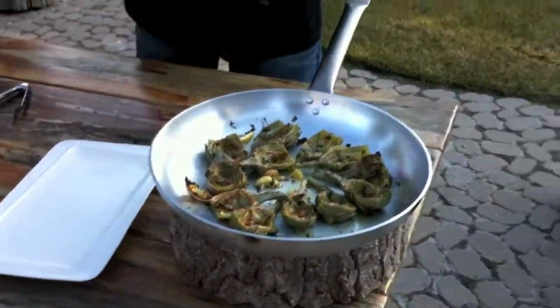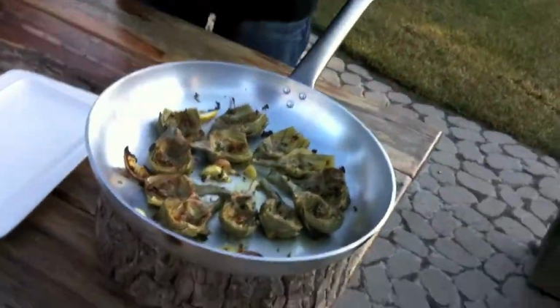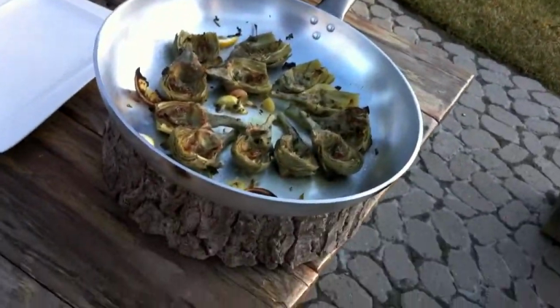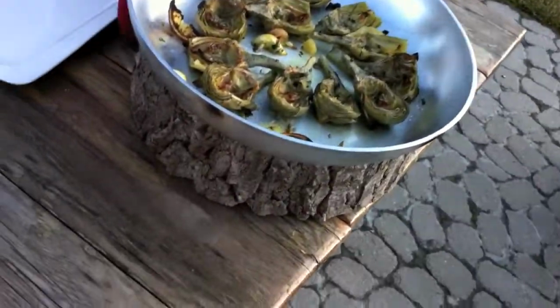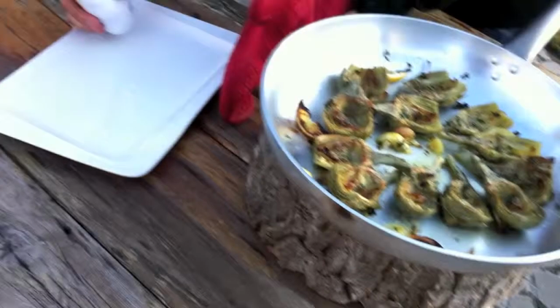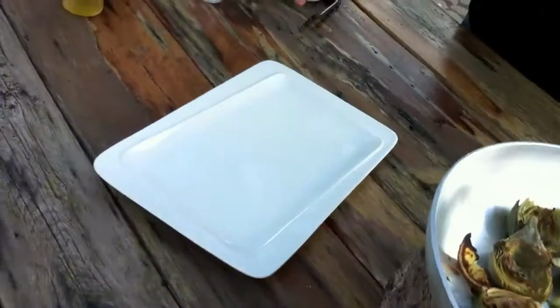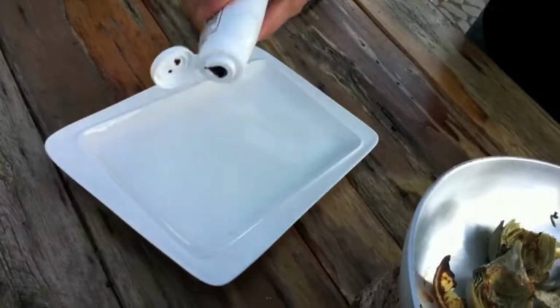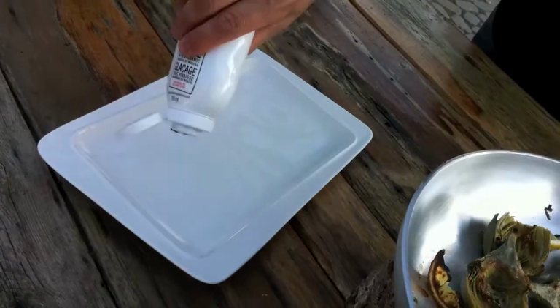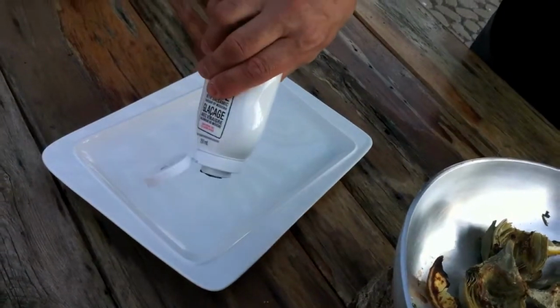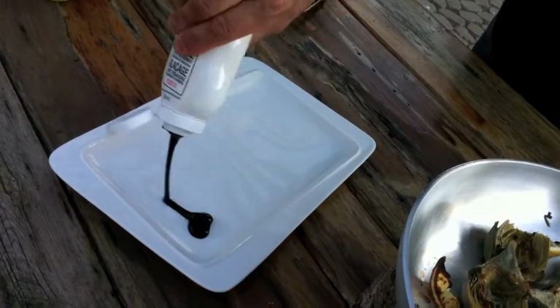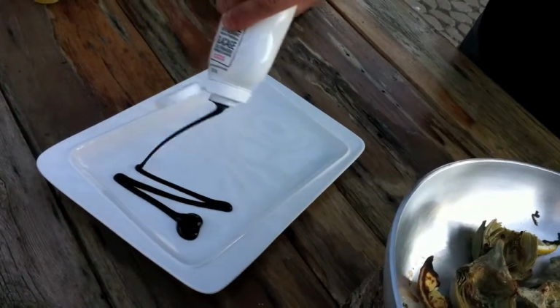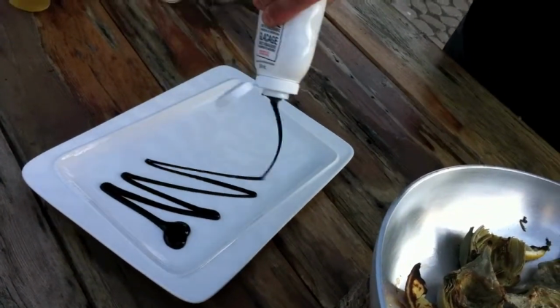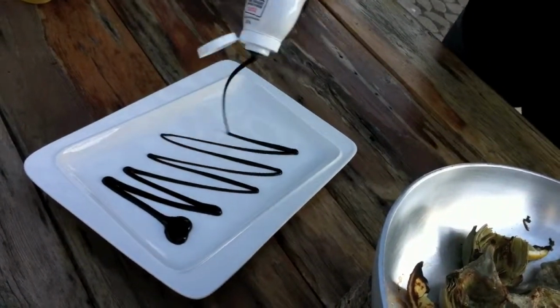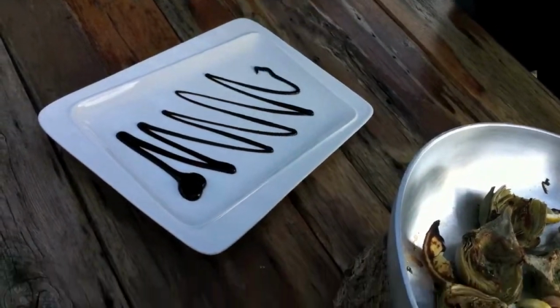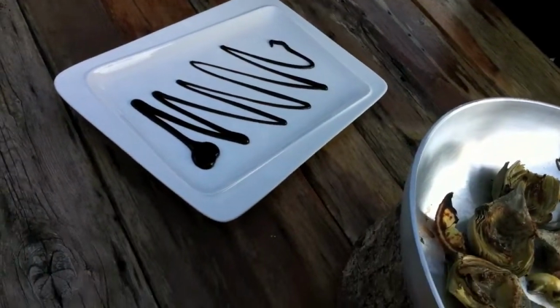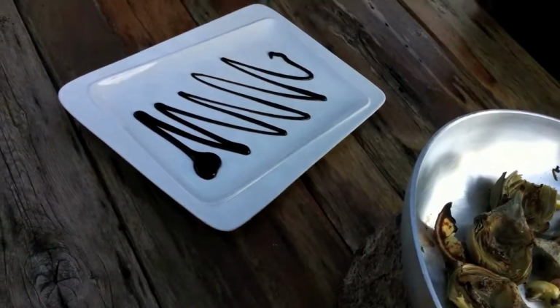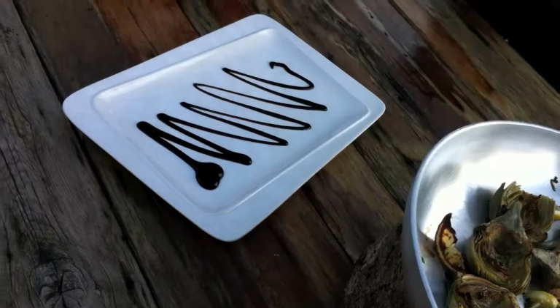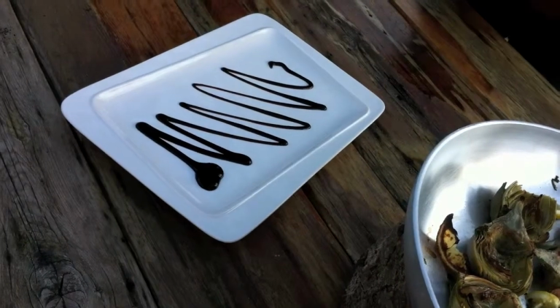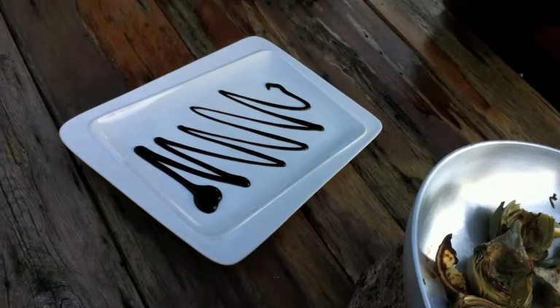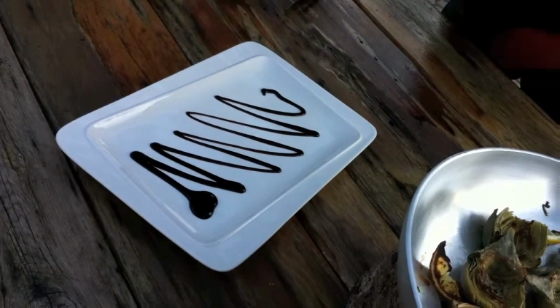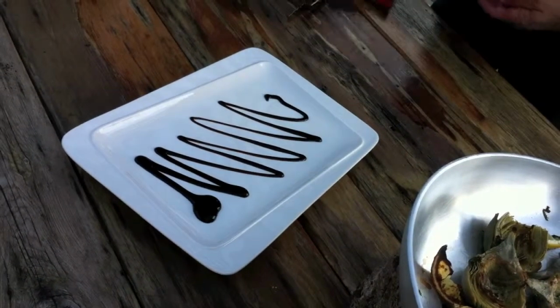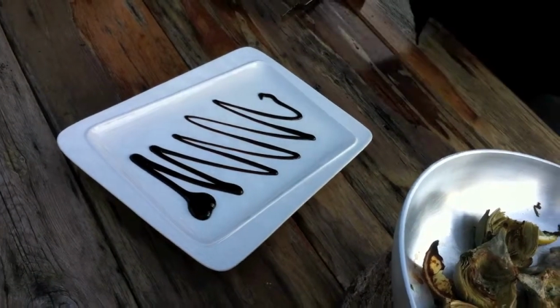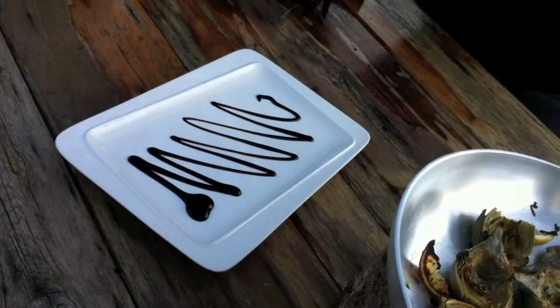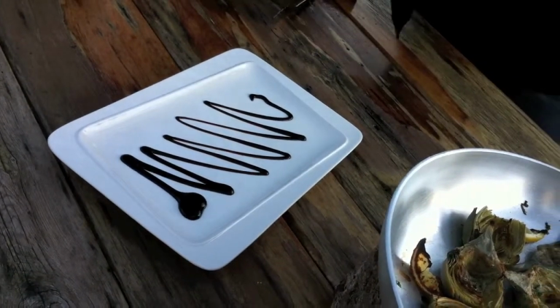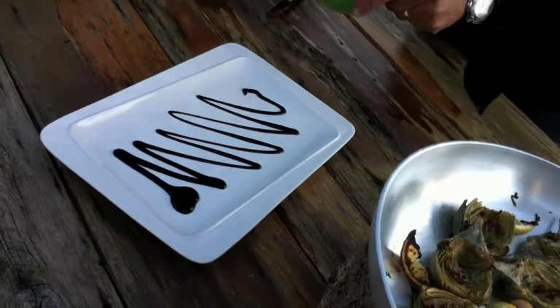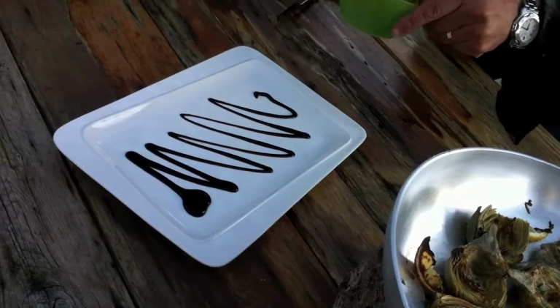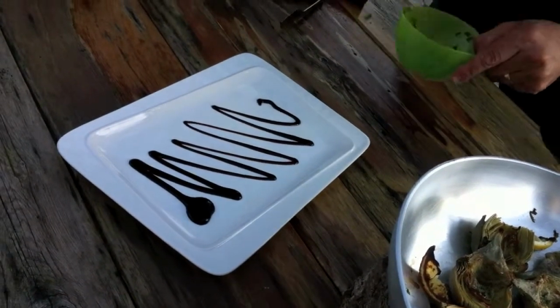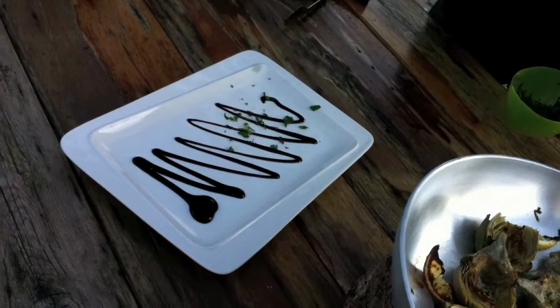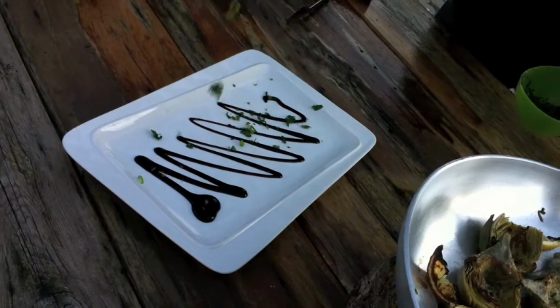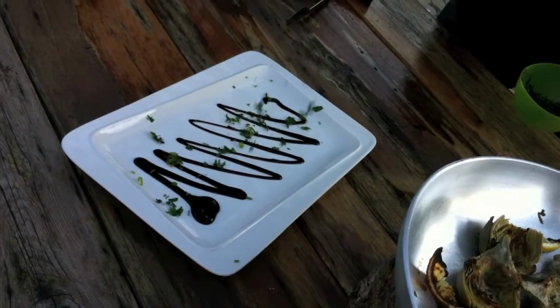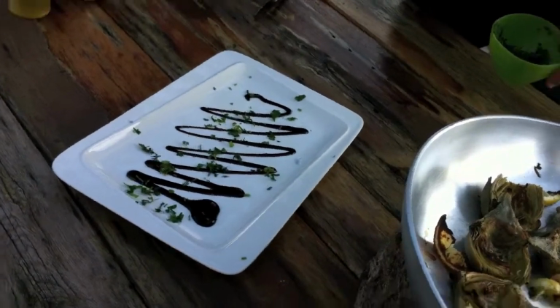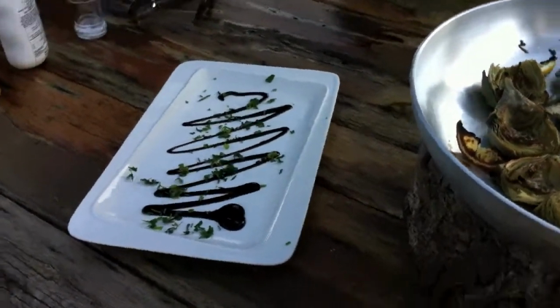We need to add a bit of sweetness, so simple balsamic glaze on the plate. Throw some beautiful fresh herbs — some parsley, some rosemary, some green scallions on the plate.